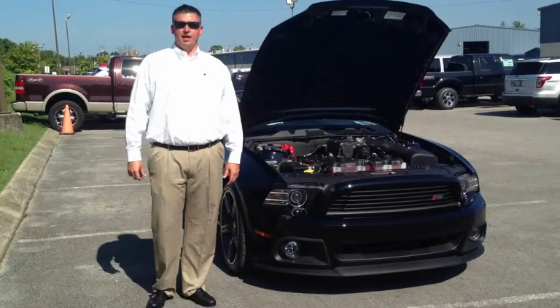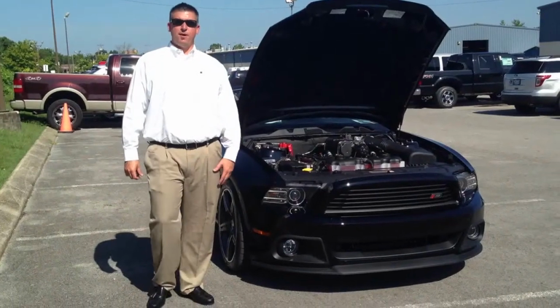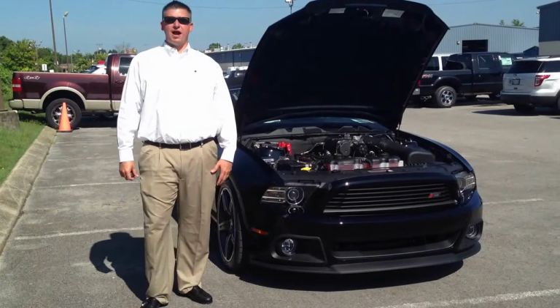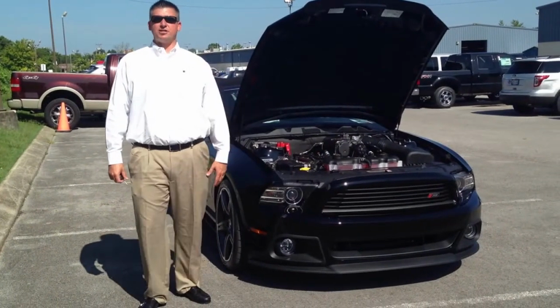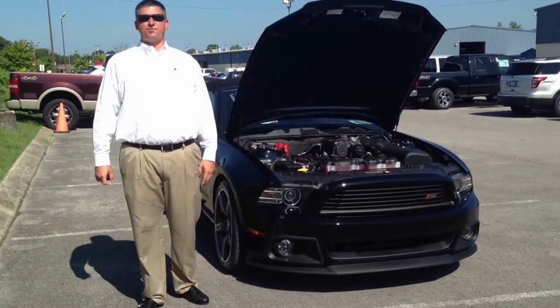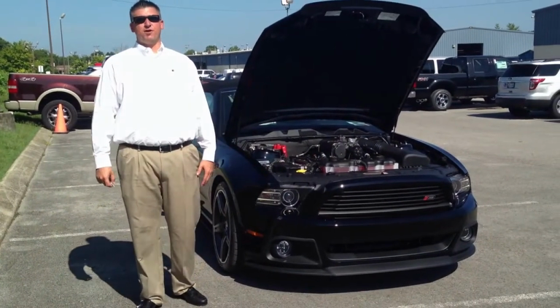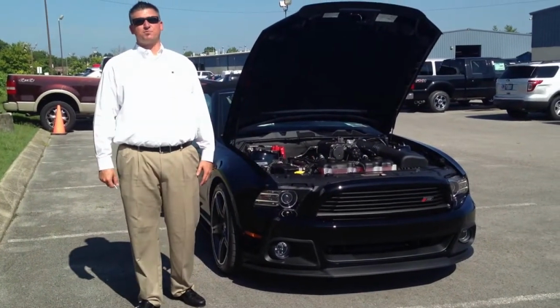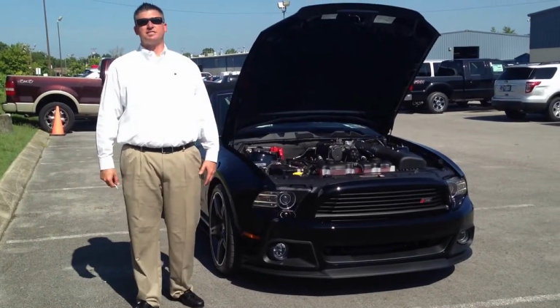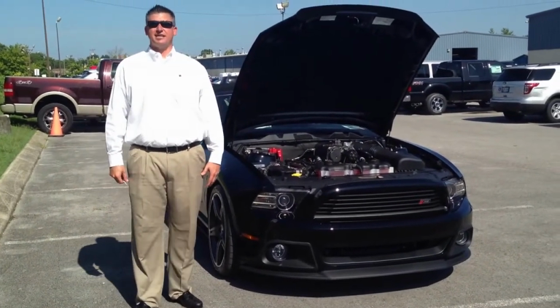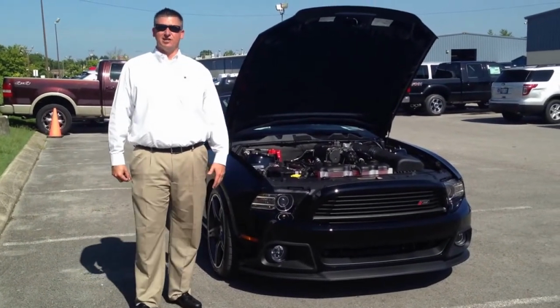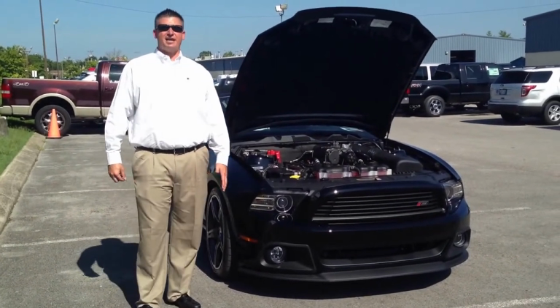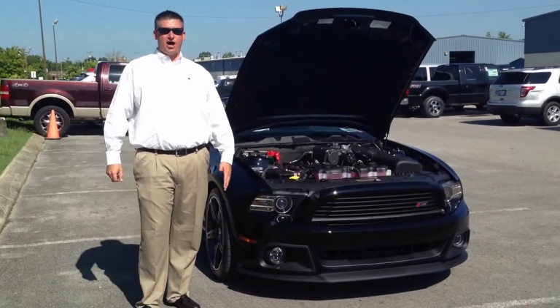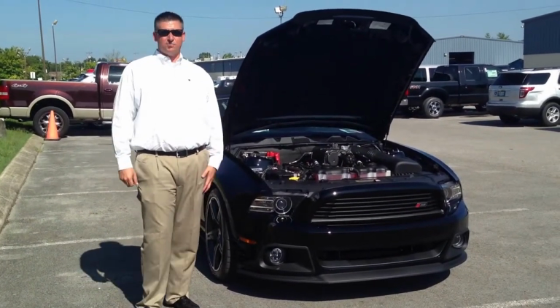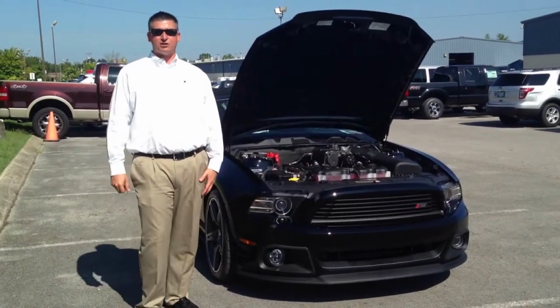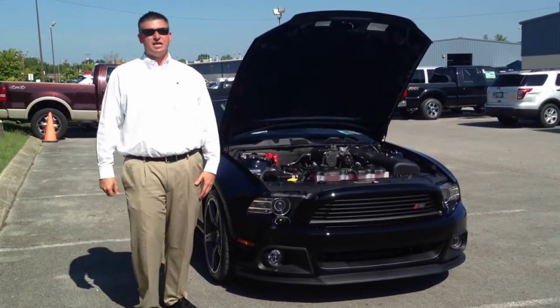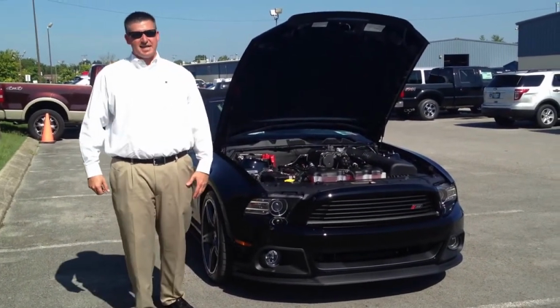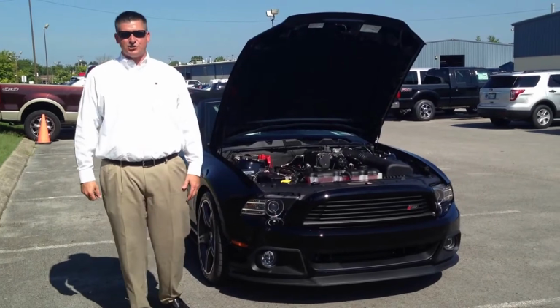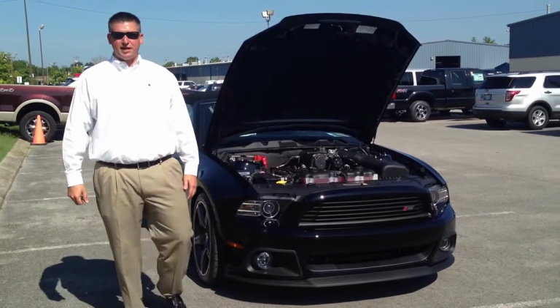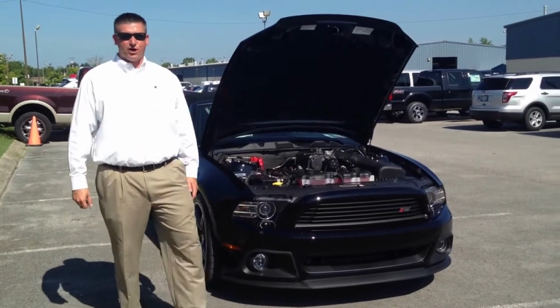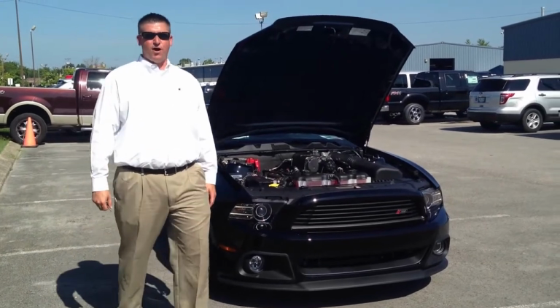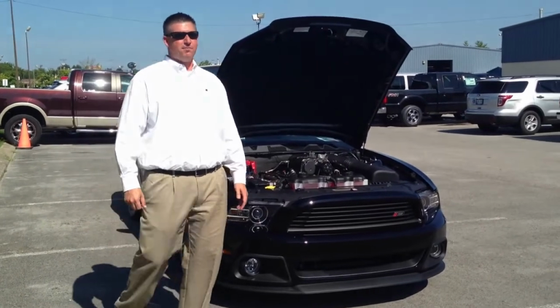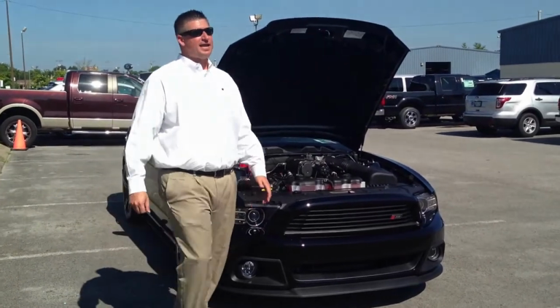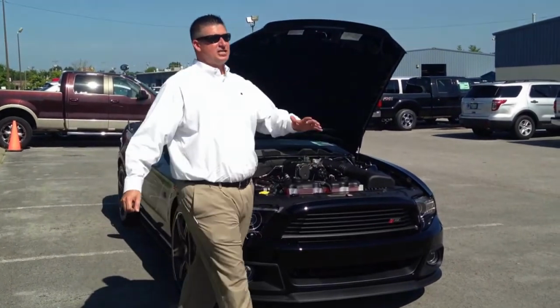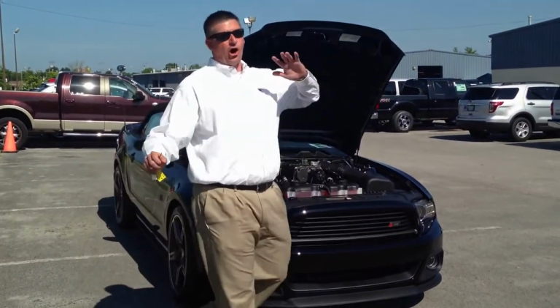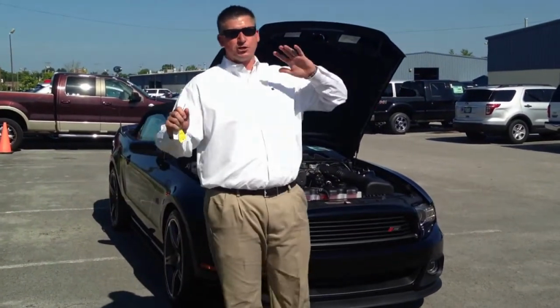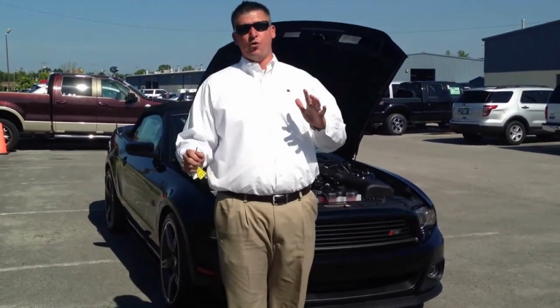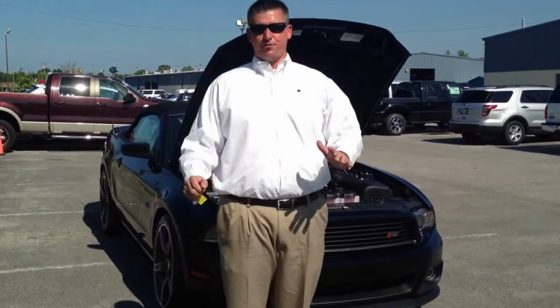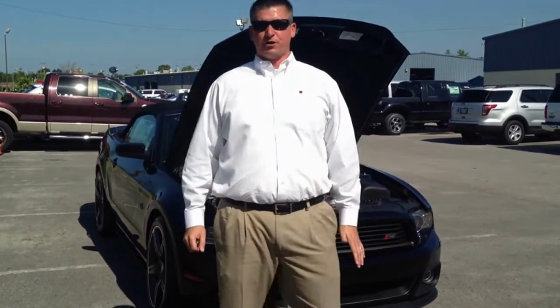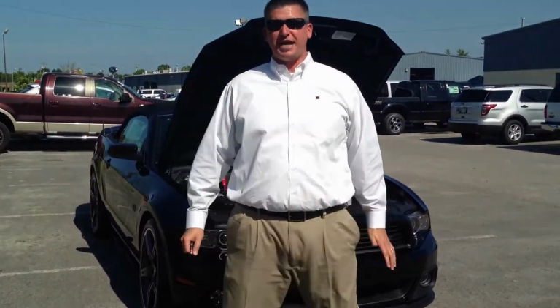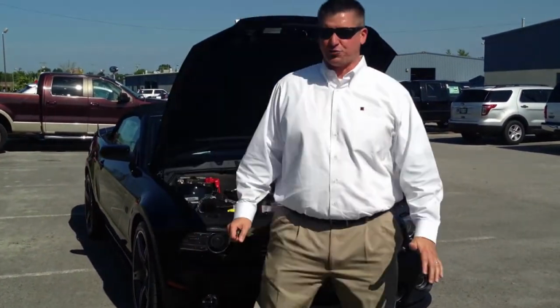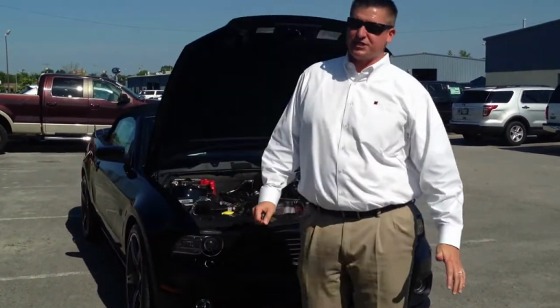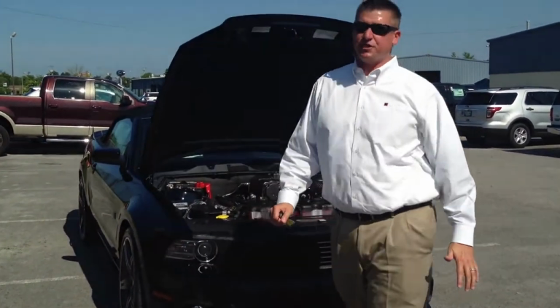Hello everybody, Ryan Graytrek from Ford of Murfreesboro, taking a look at an awesome Roush Stage 3 Convertible Automatic — car number 200 for Stage 3's this year.